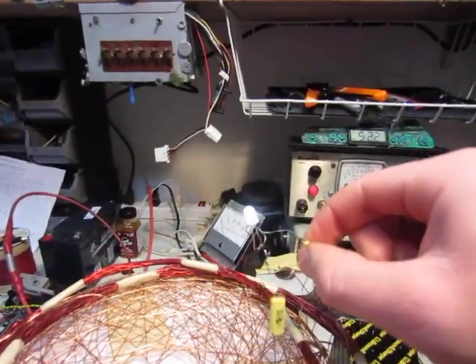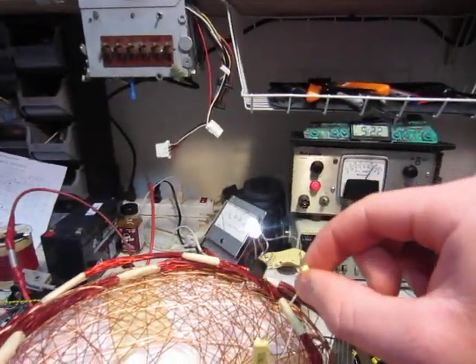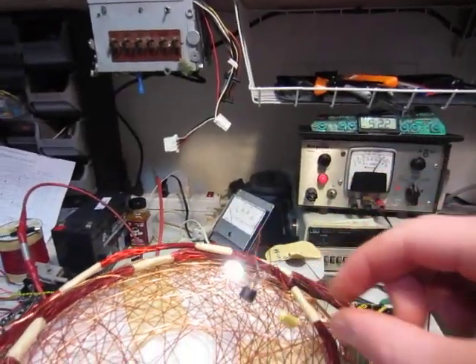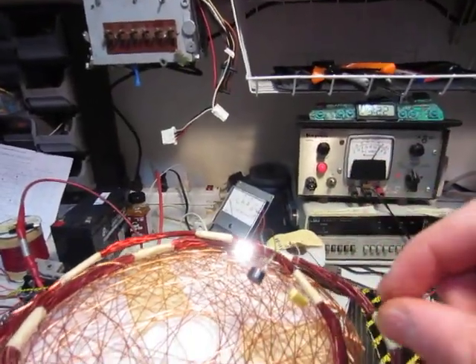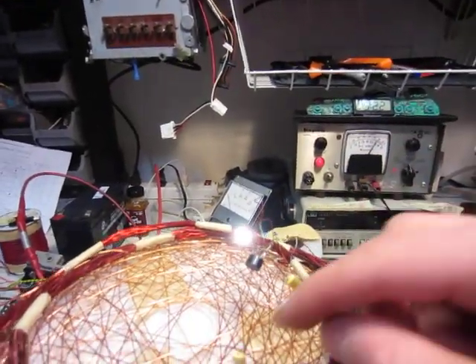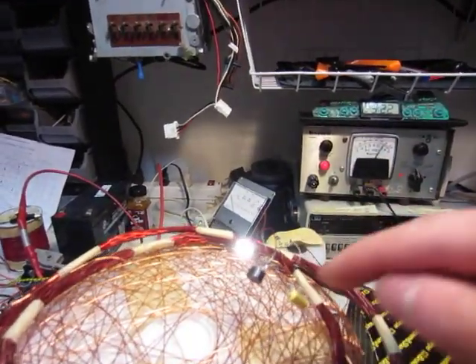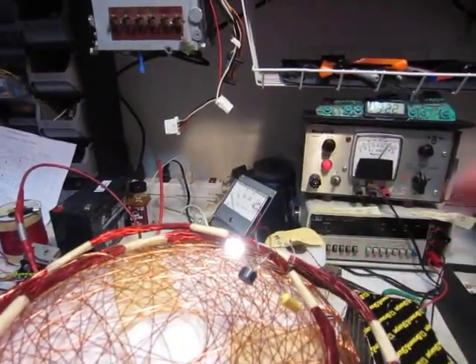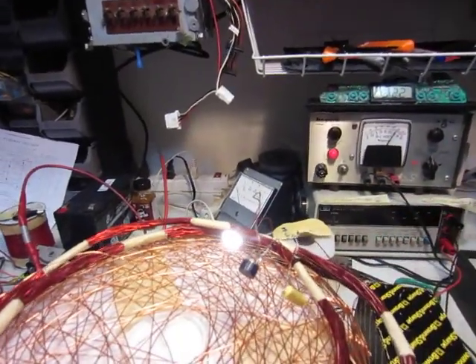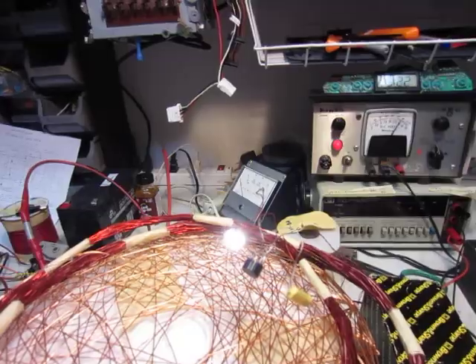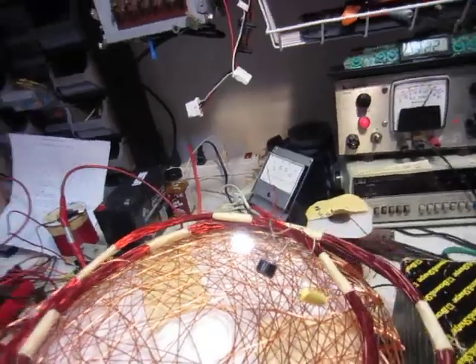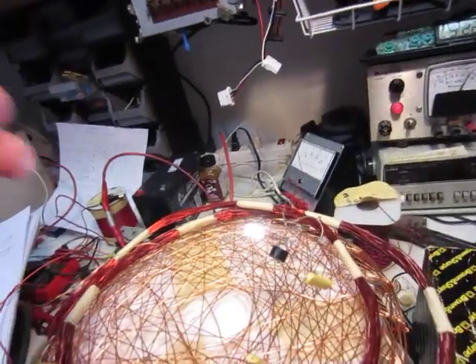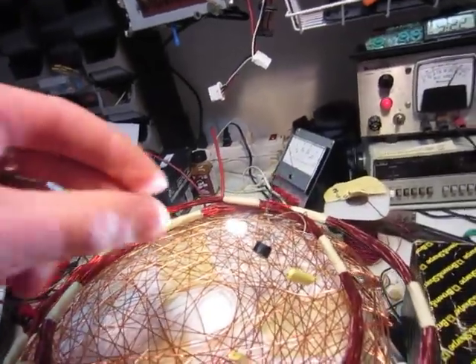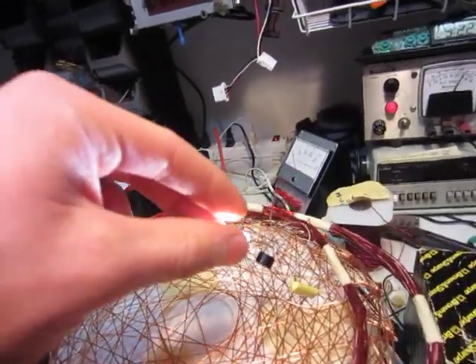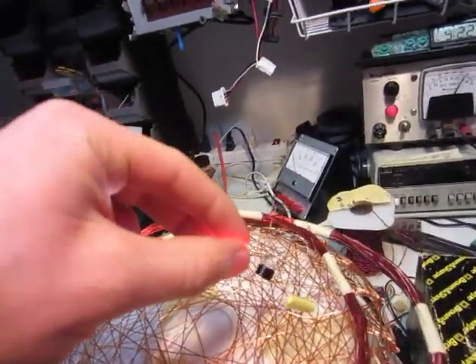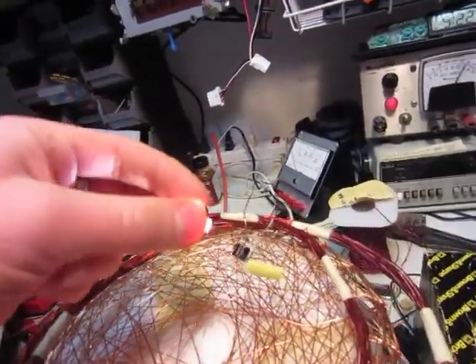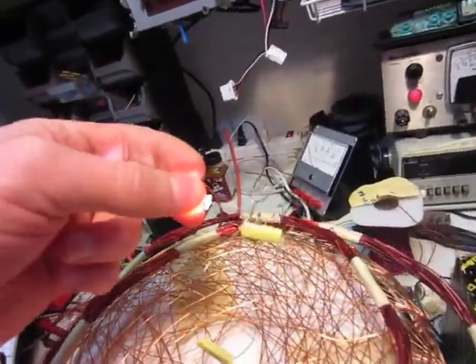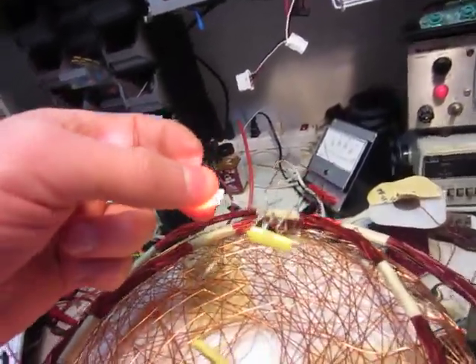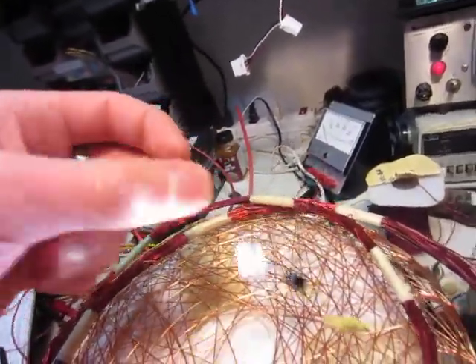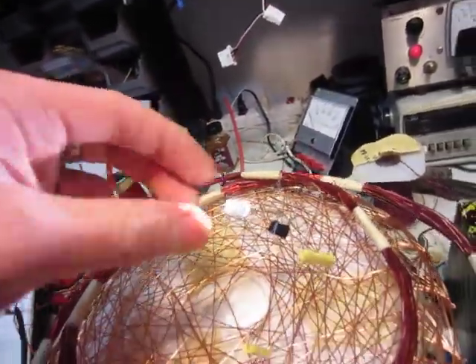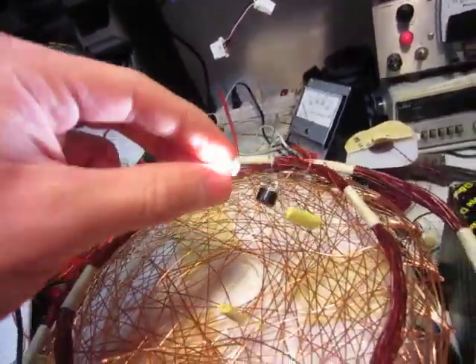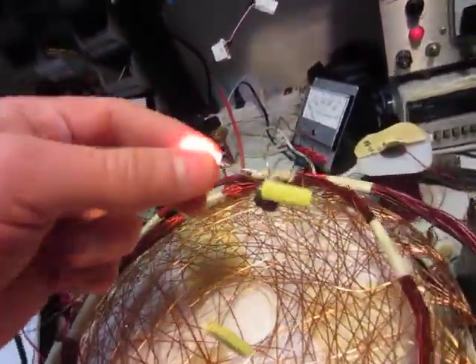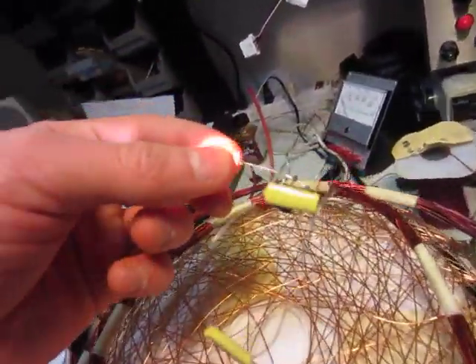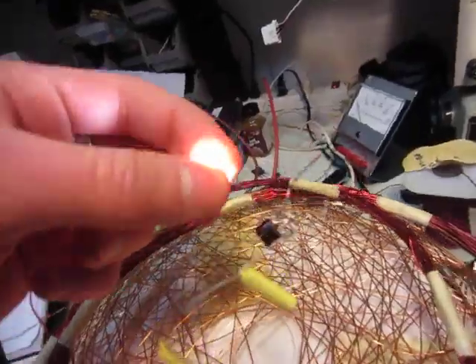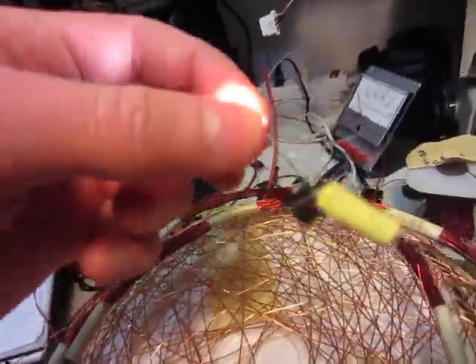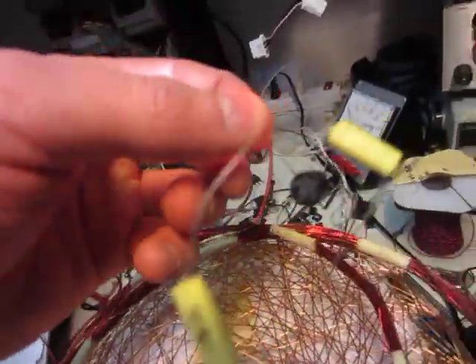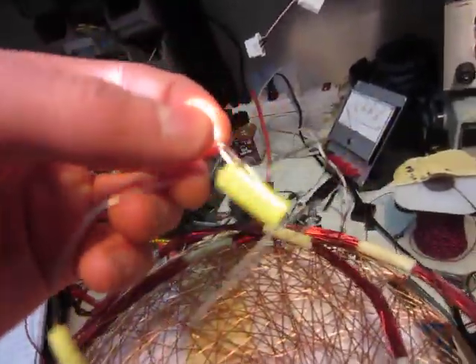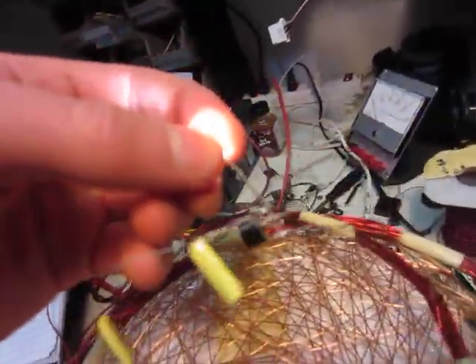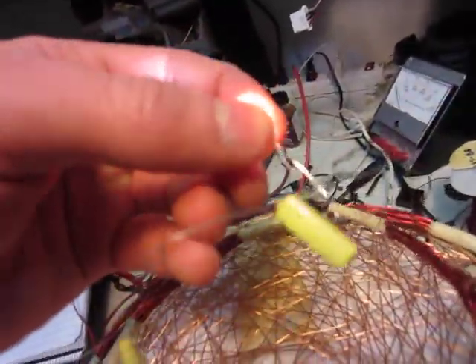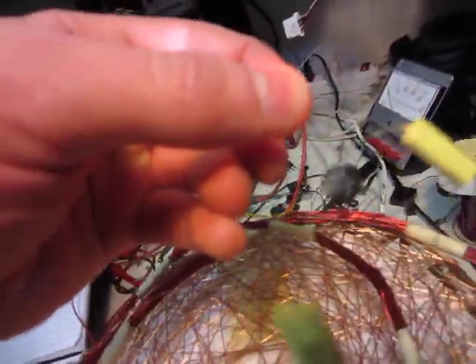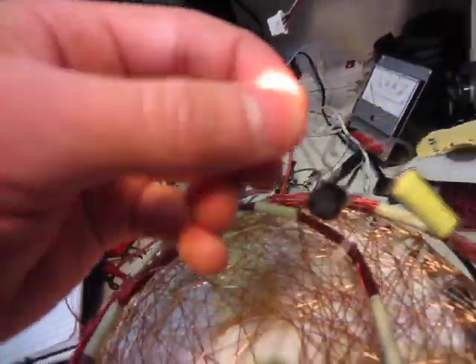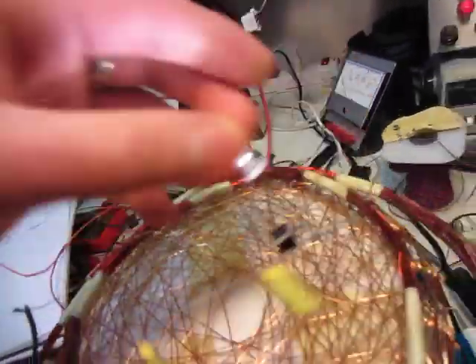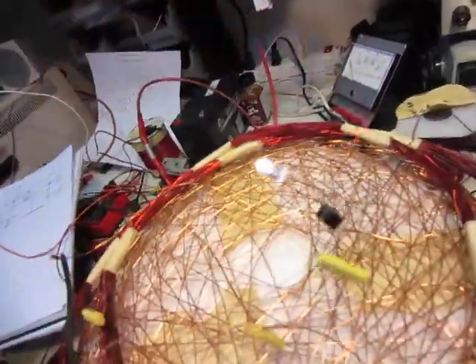One capacitor improved it some, and then if you add two, it improves it a lot. If you add three, it actually takes away from the output. I have those connected before the bridge rectifier diodes.